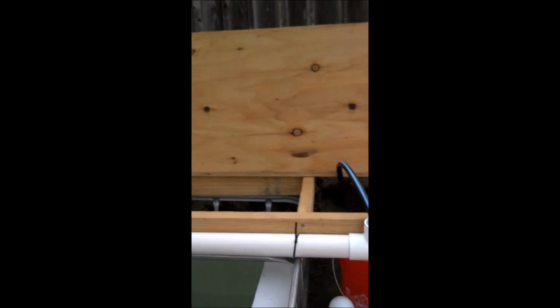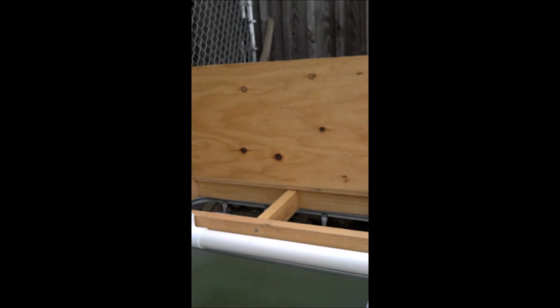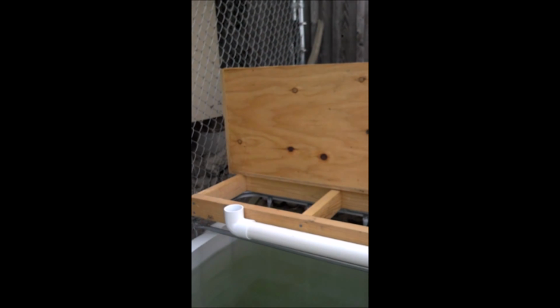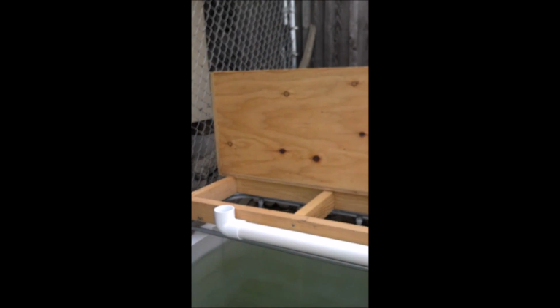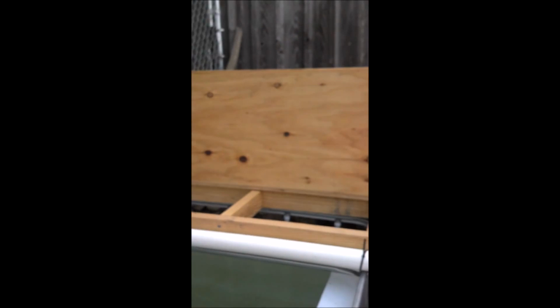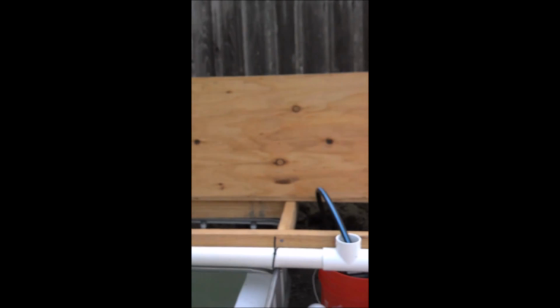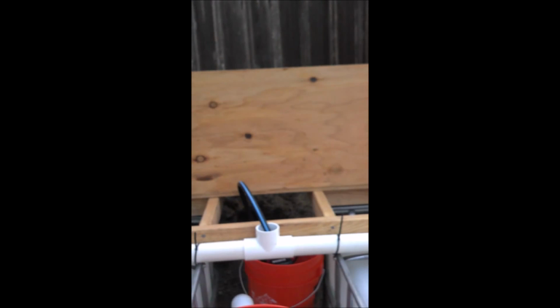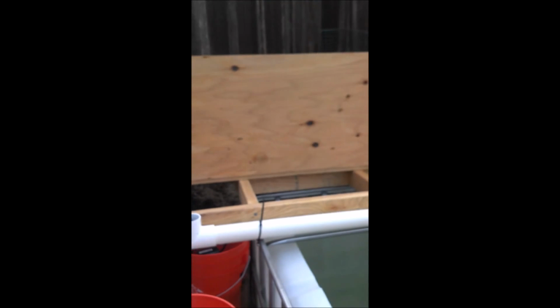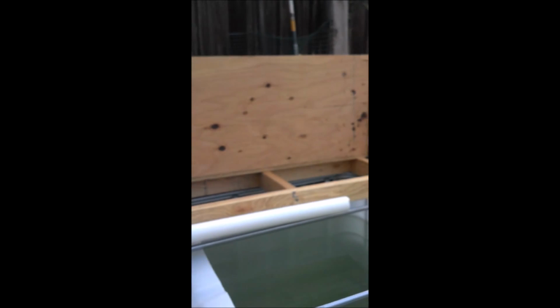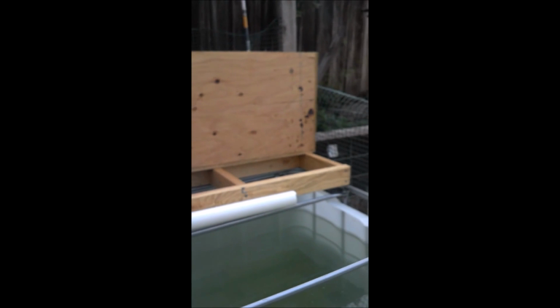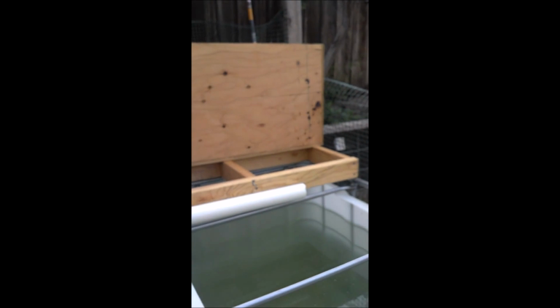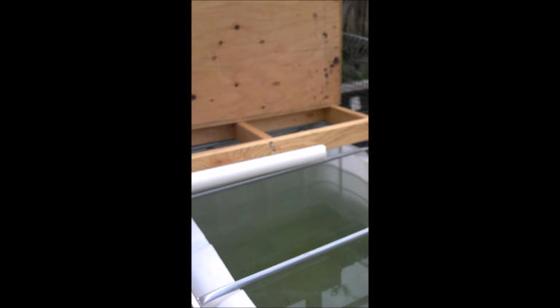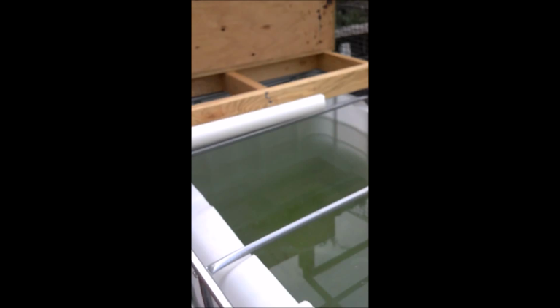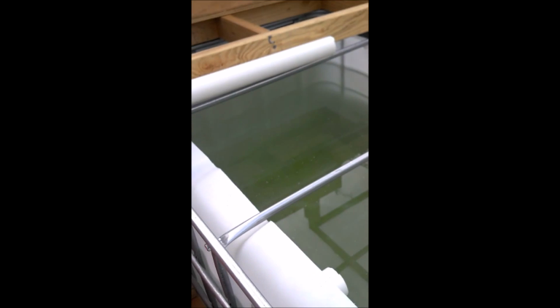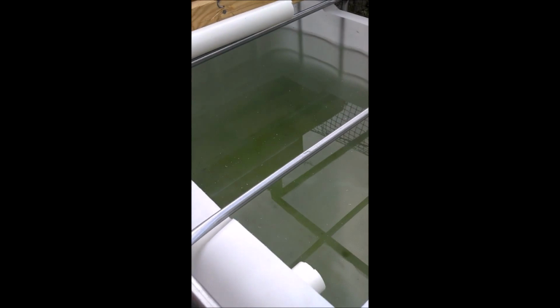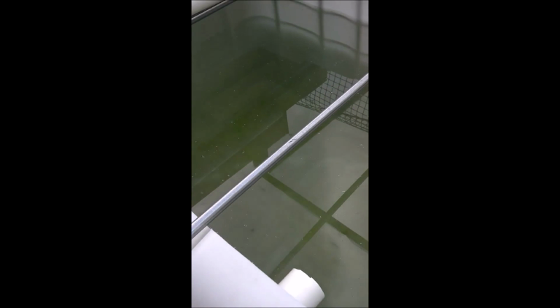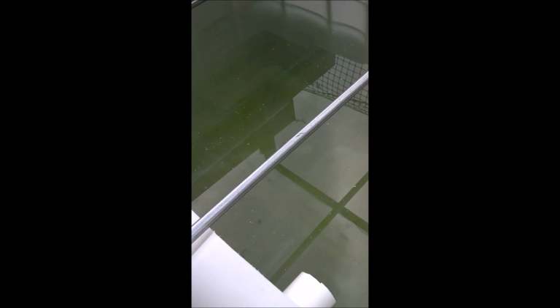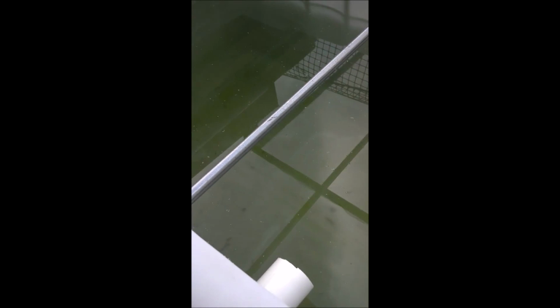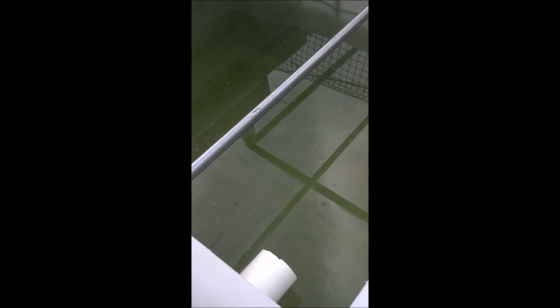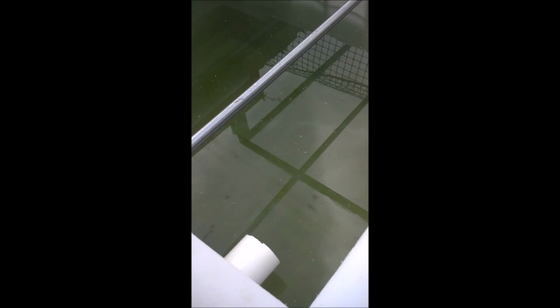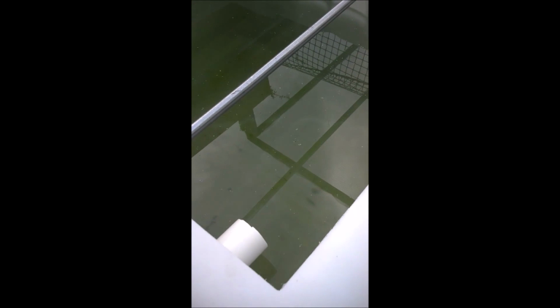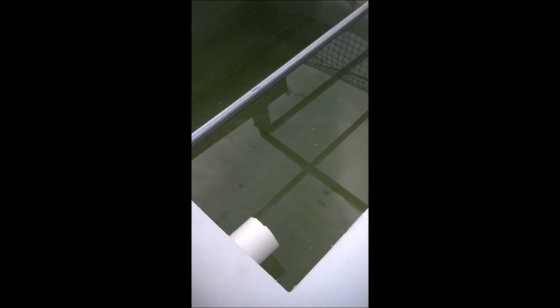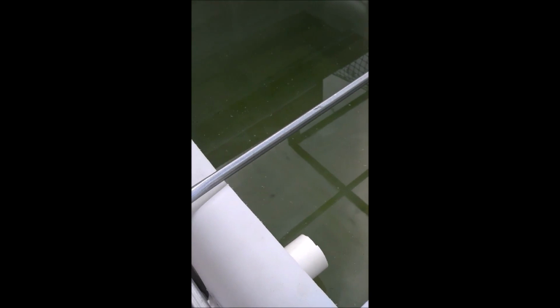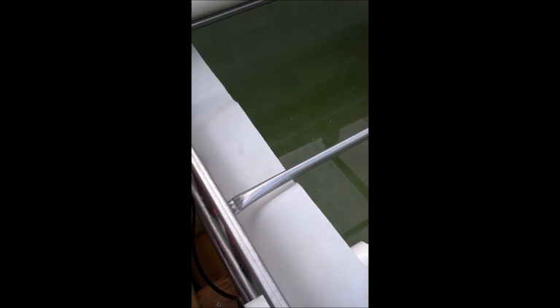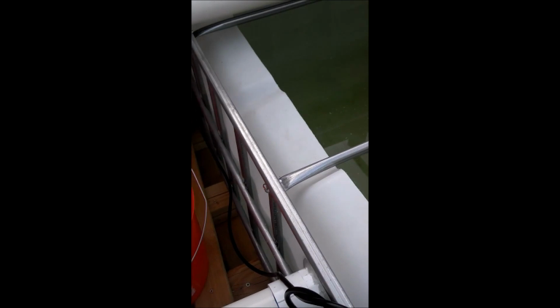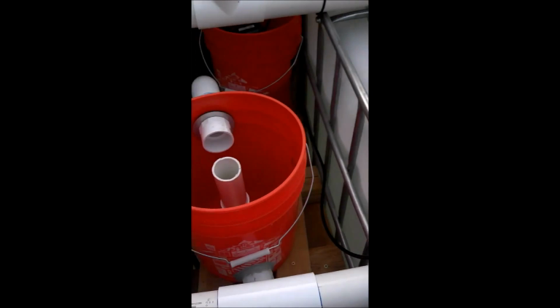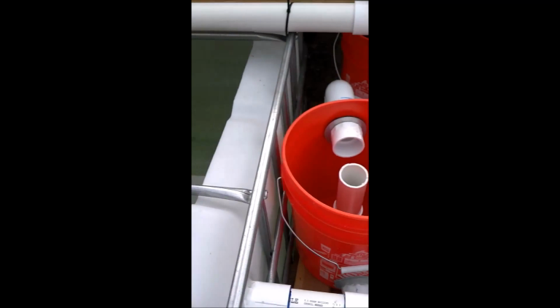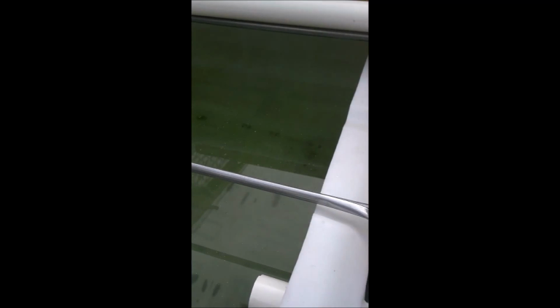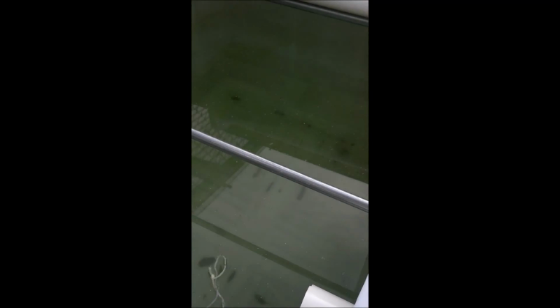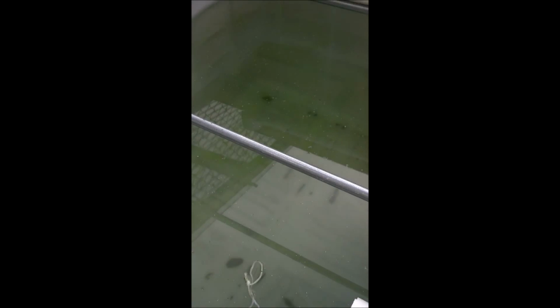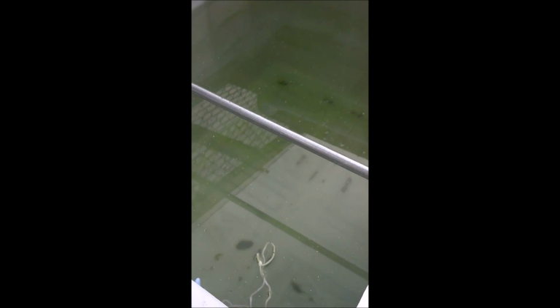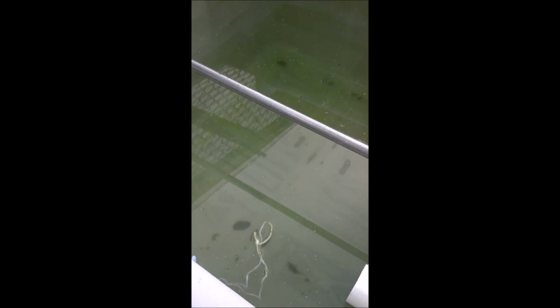That's one of the beds up there, and we need to drill a hole in that. But I have about 50 little rosy red minnows that we're going to put in here. I got an extra 40 last night.